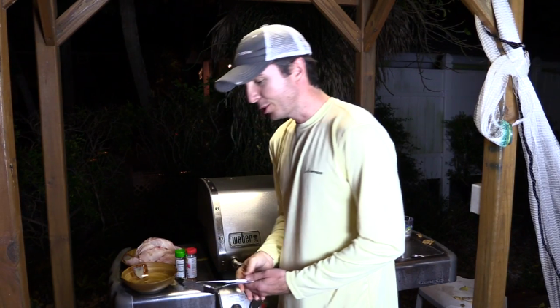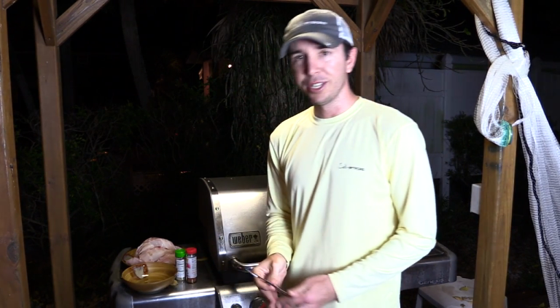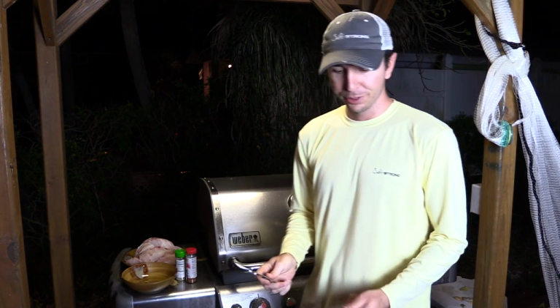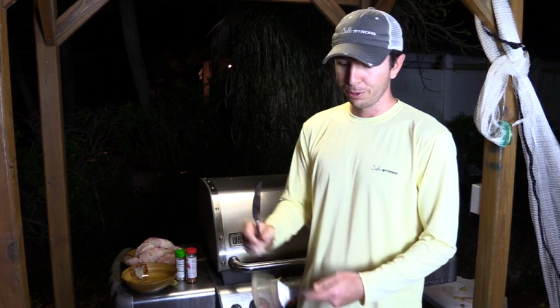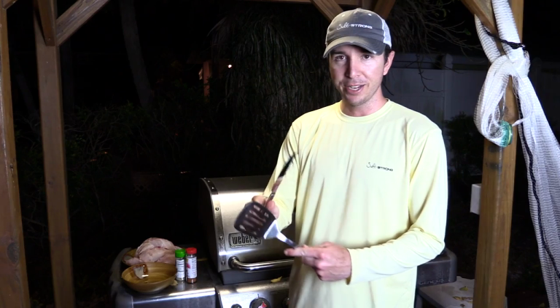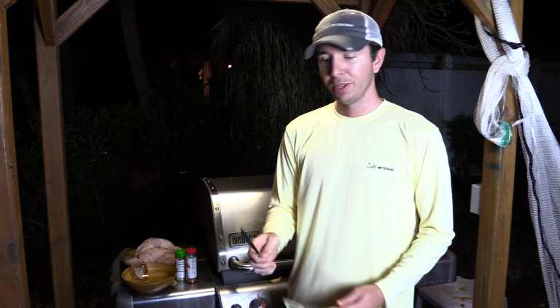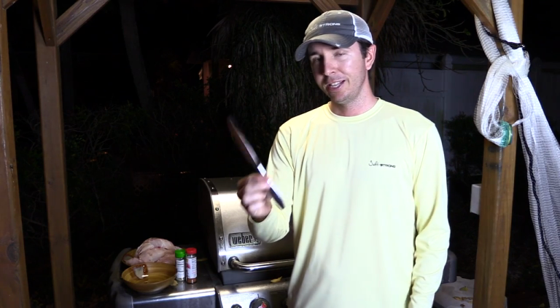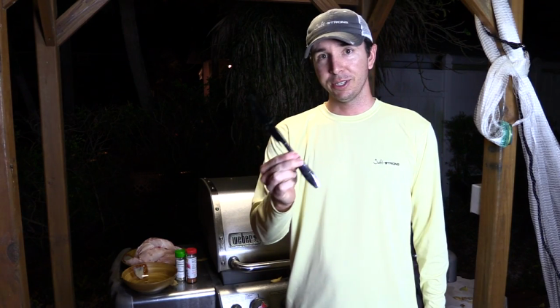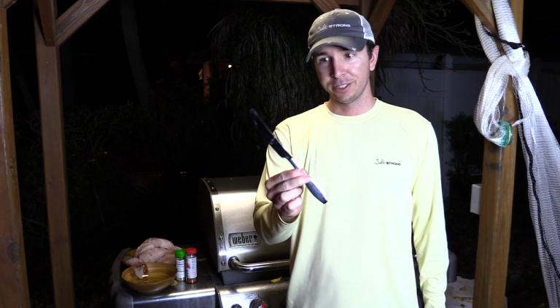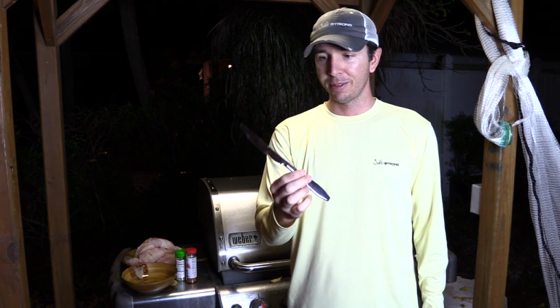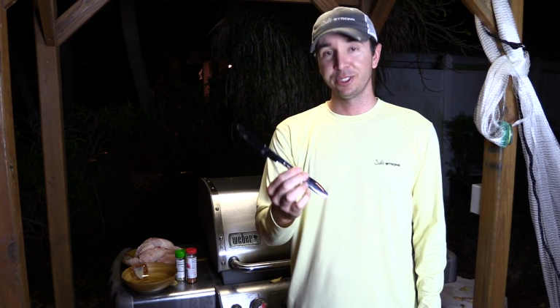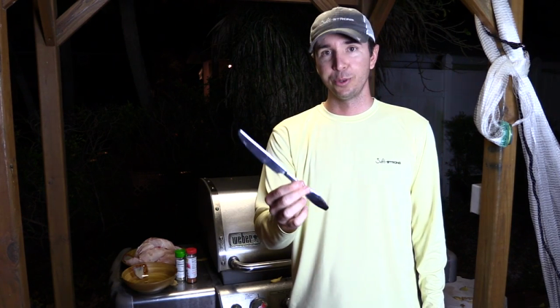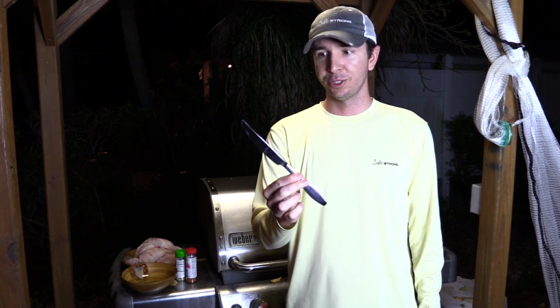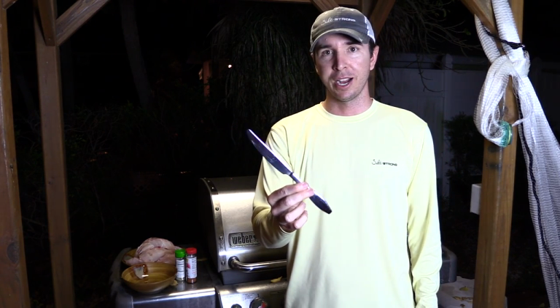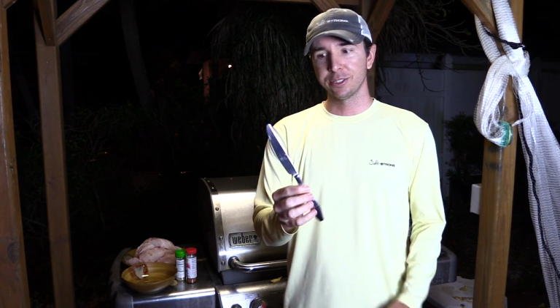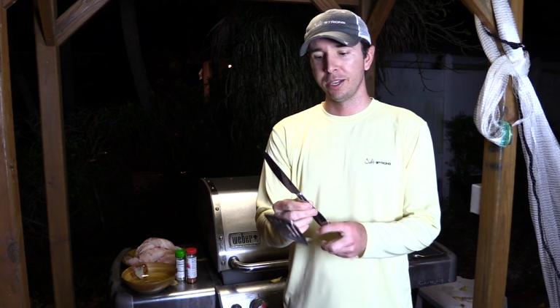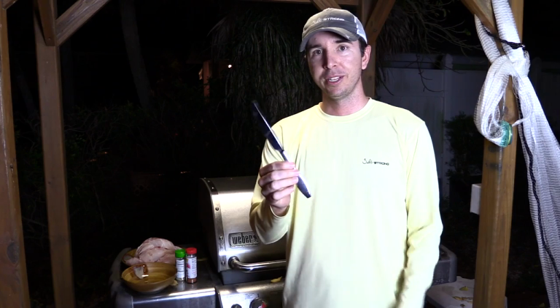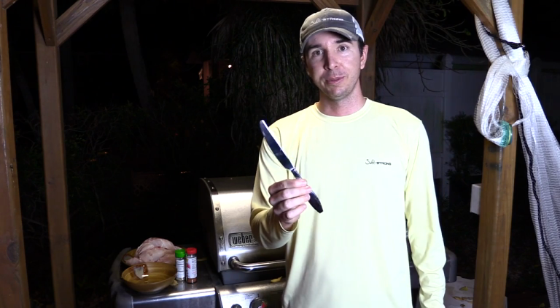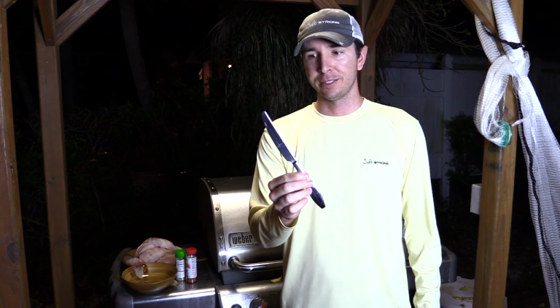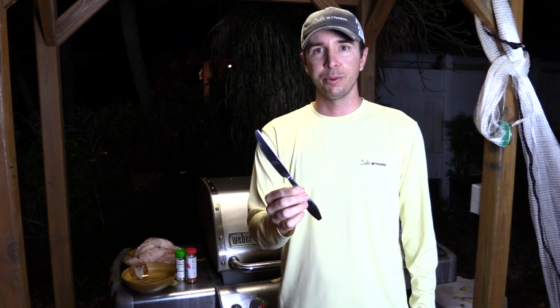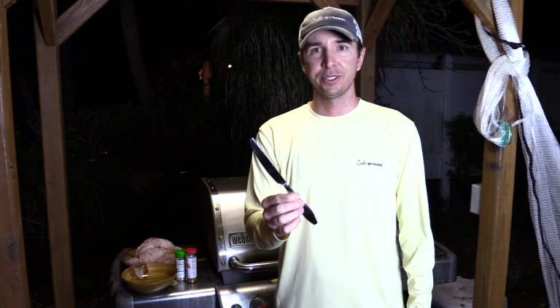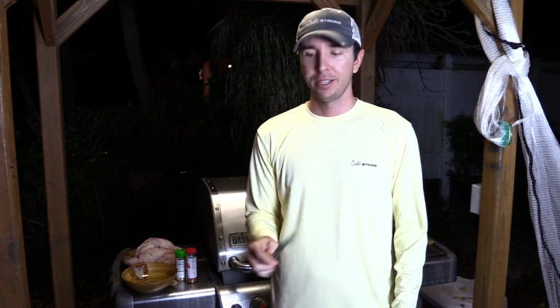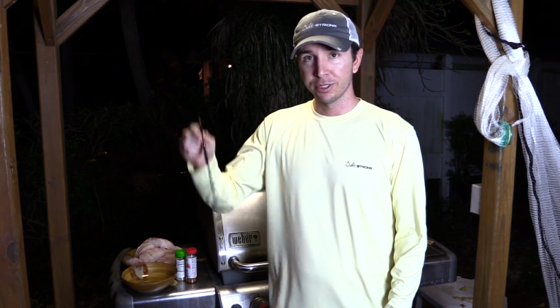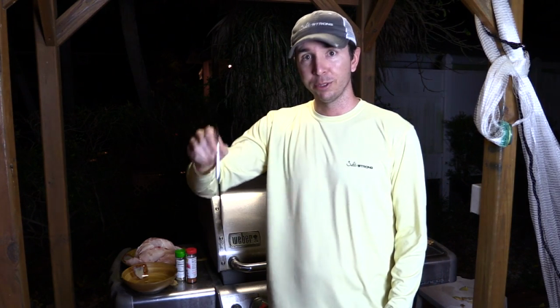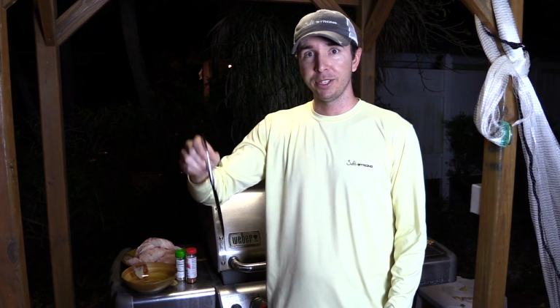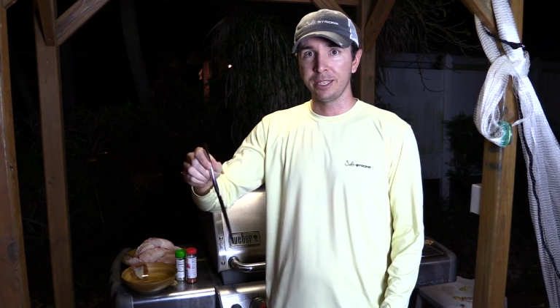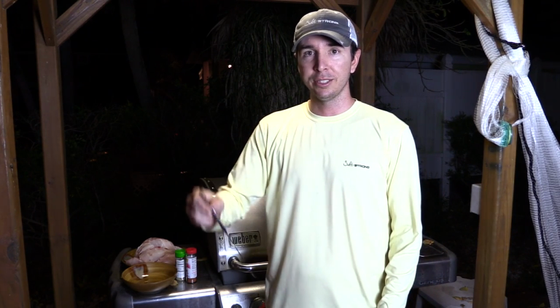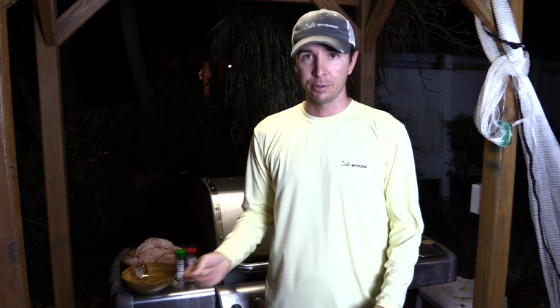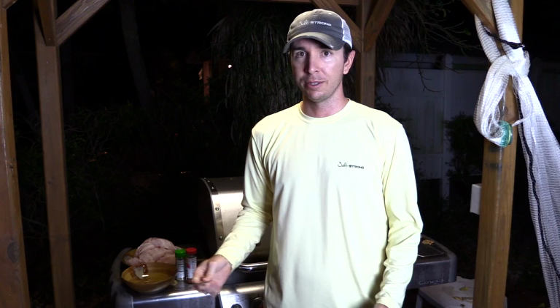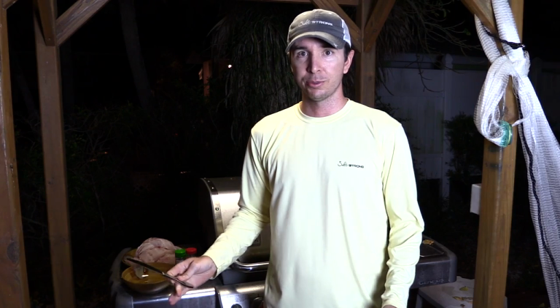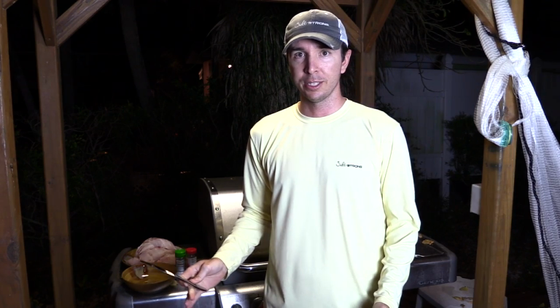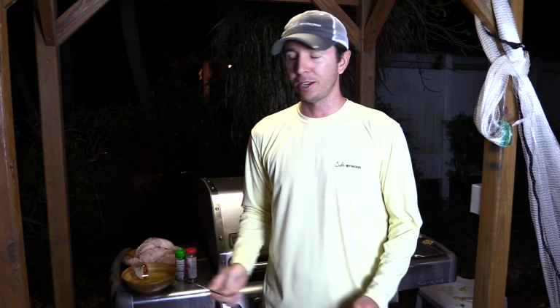As far as utensils, a simple spatula, and the essential secret tool is a butter knife. This is what really lets me know when the fish is done — as soon as this thing pokes through the fish without any resistance, the fish is ready to come off.